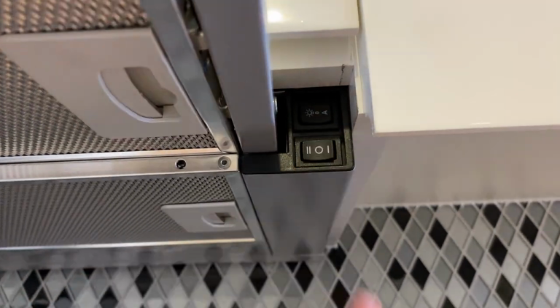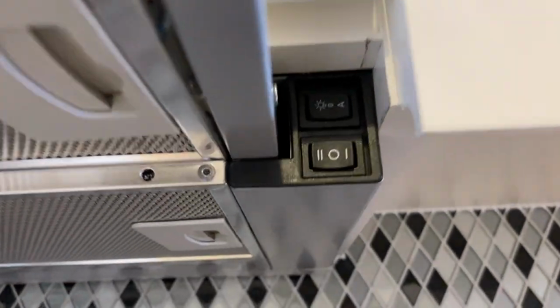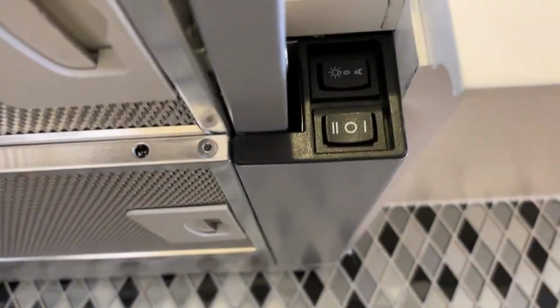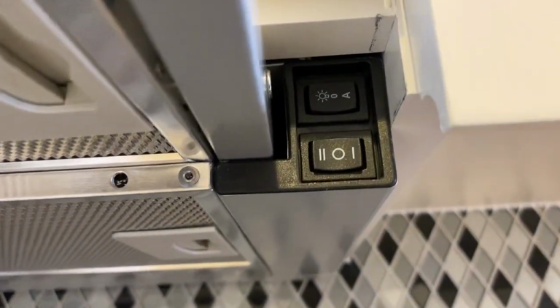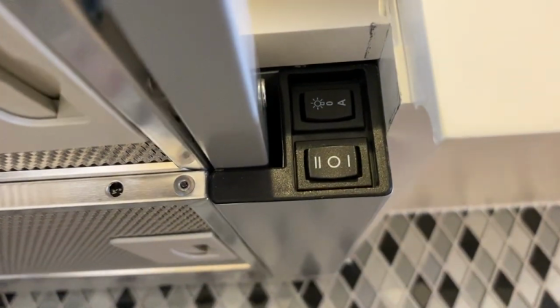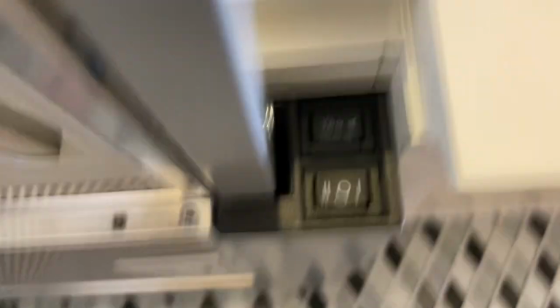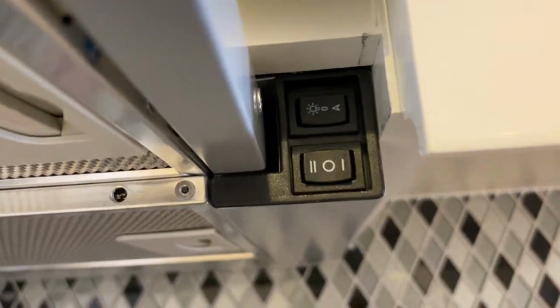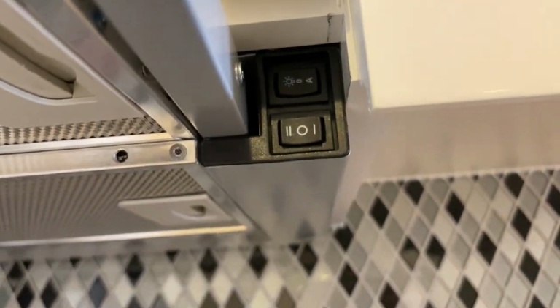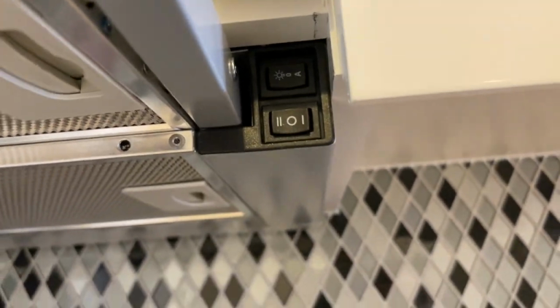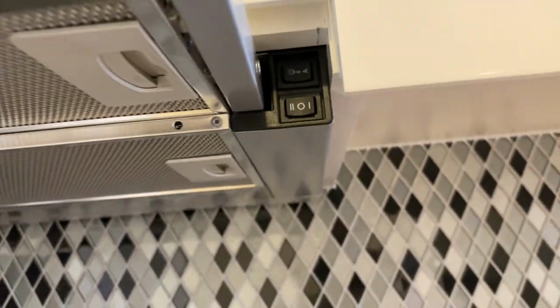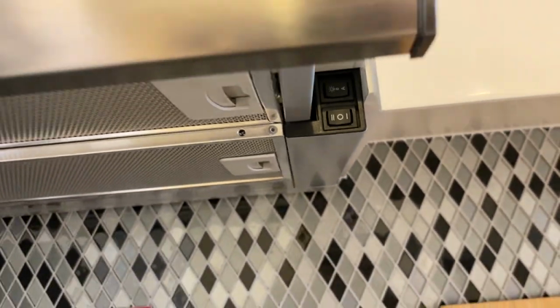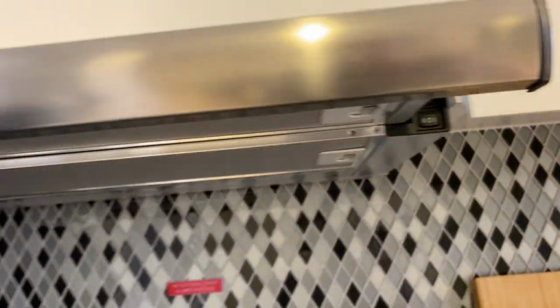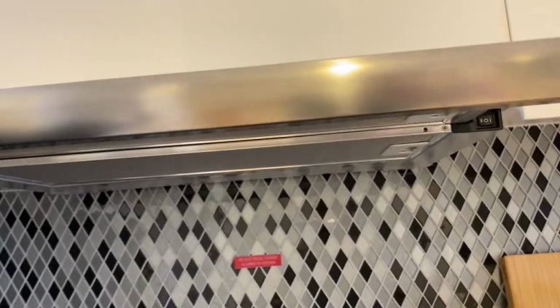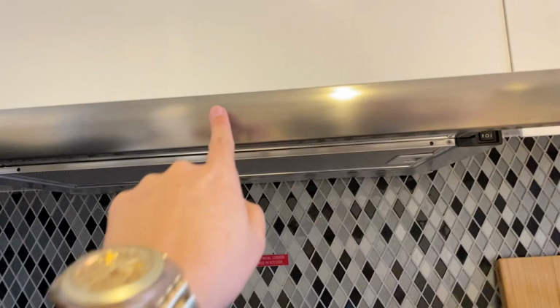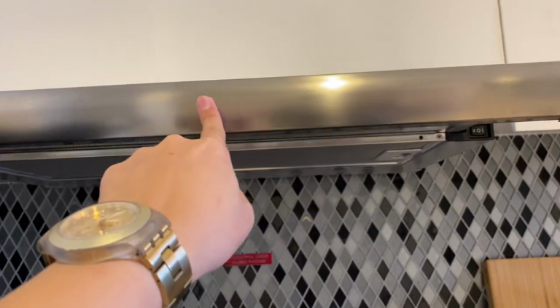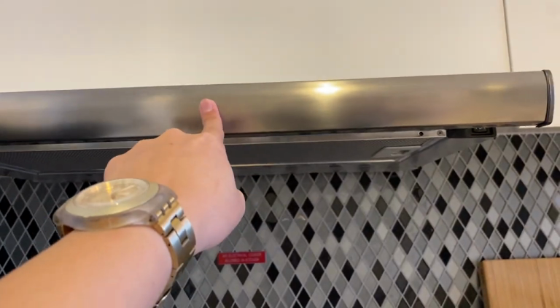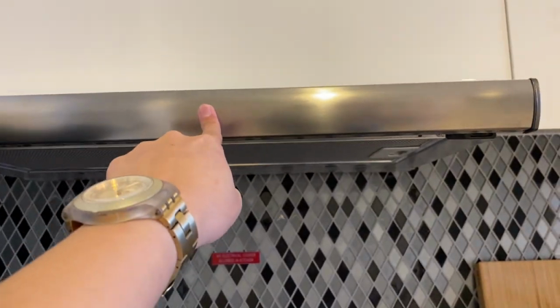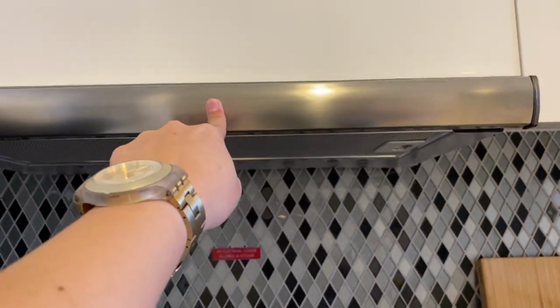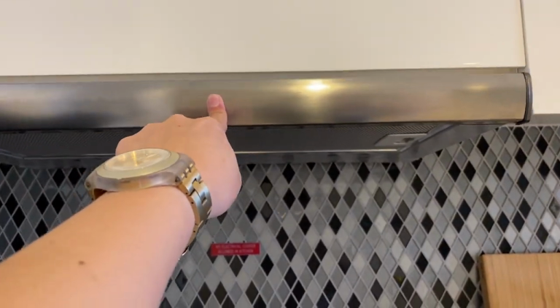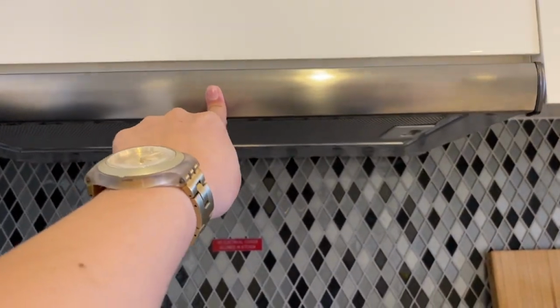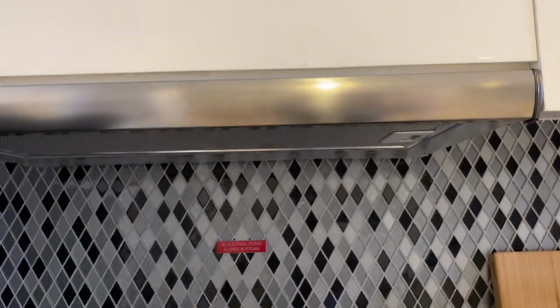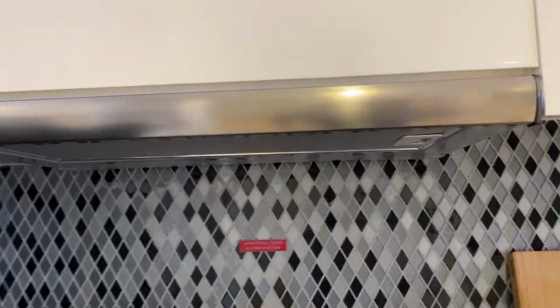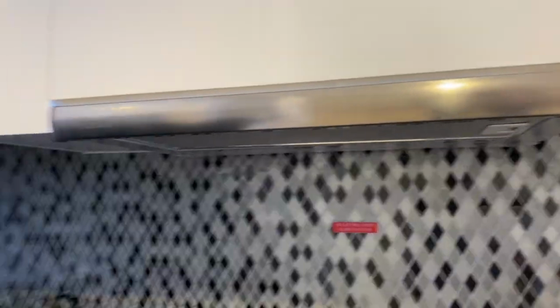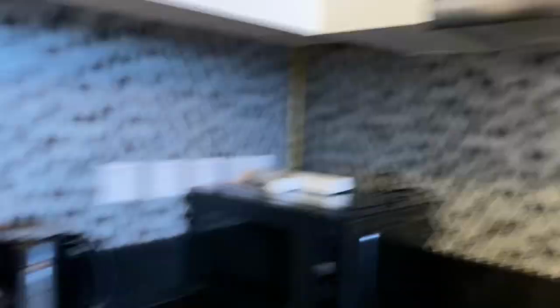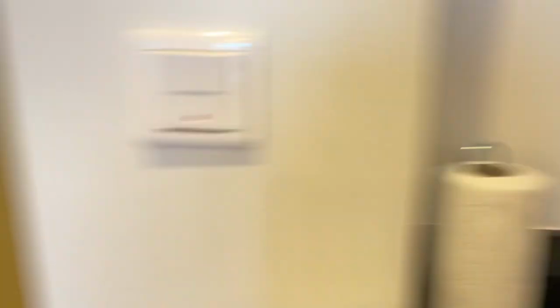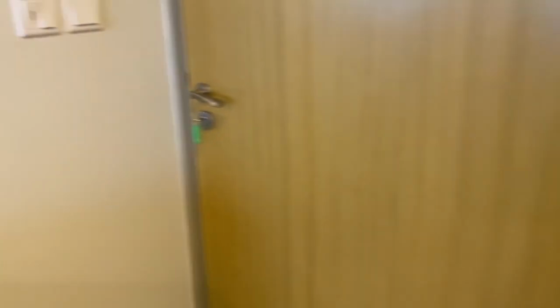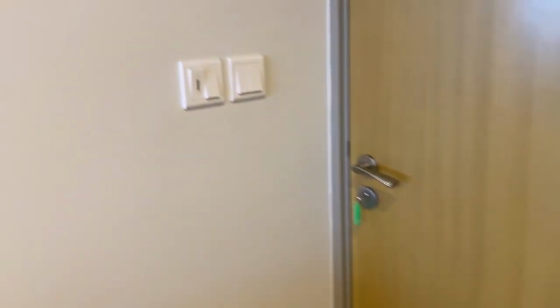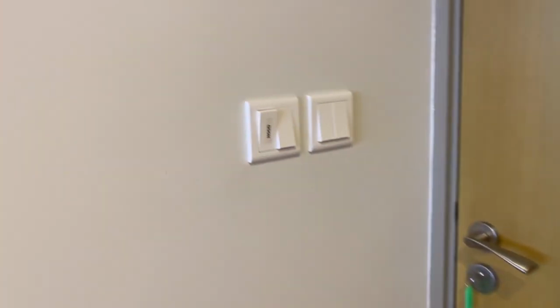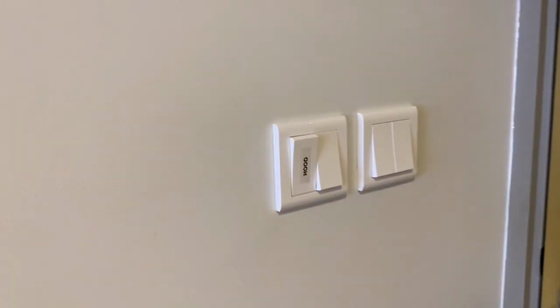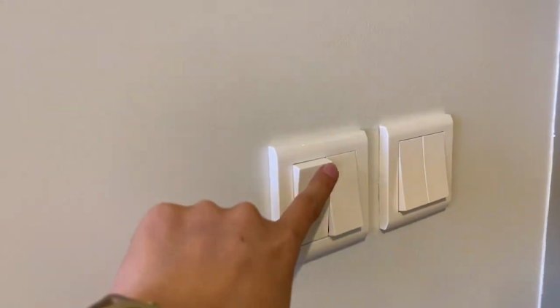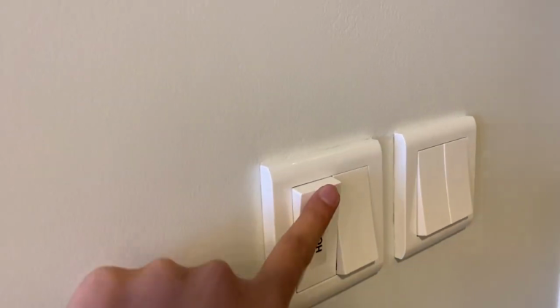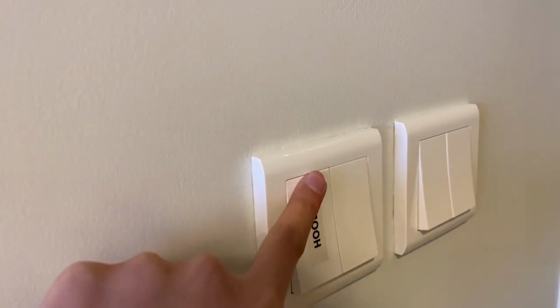Put the buttons back in the middle. Once you're done, push the hood back in and turn off the switch.